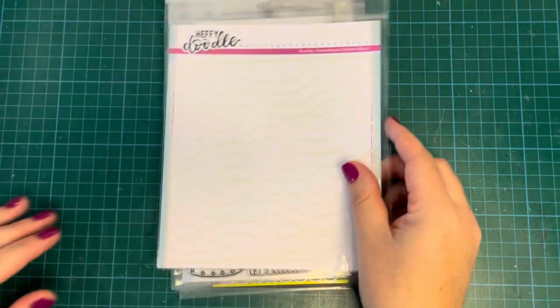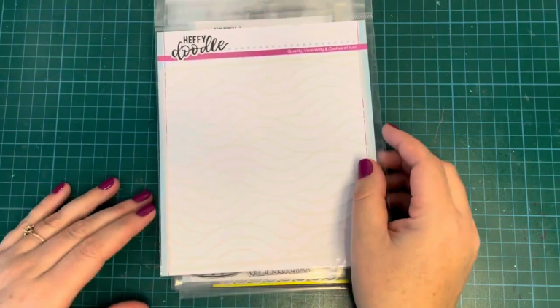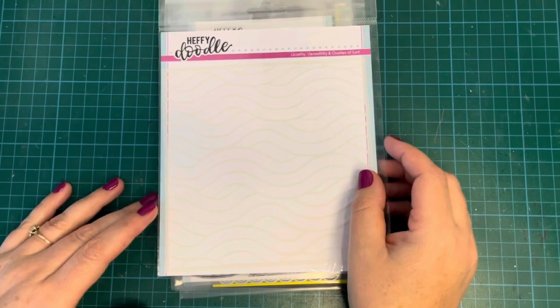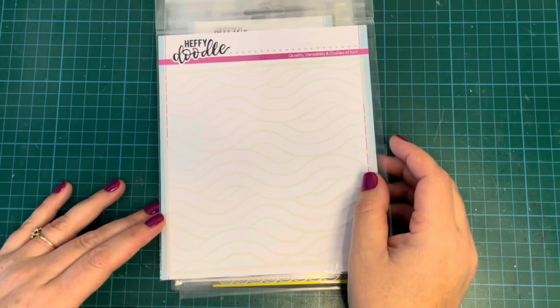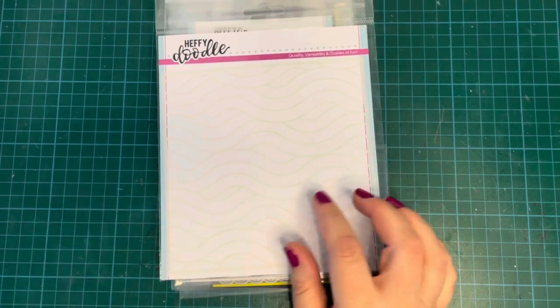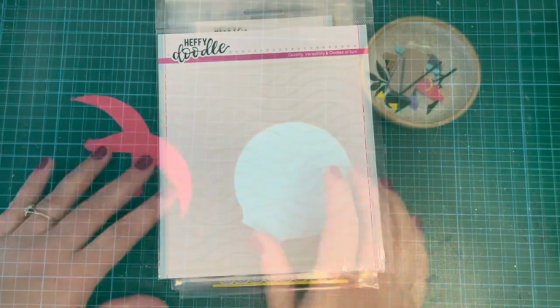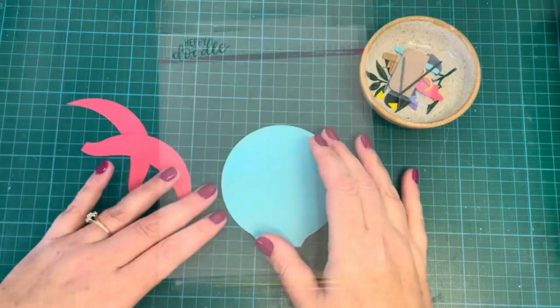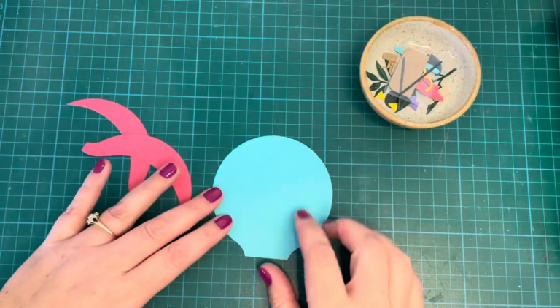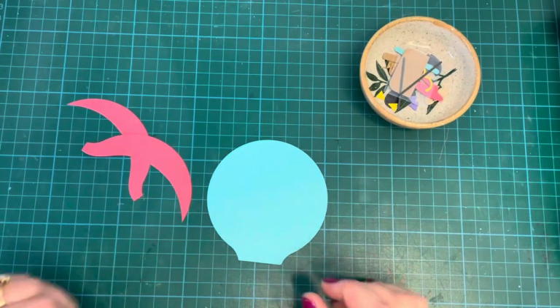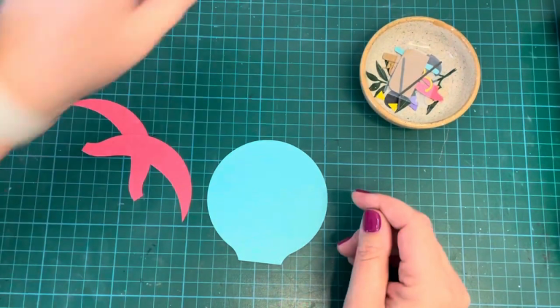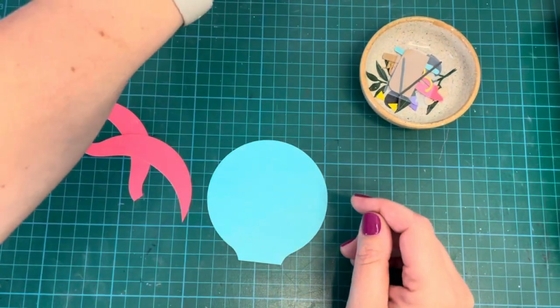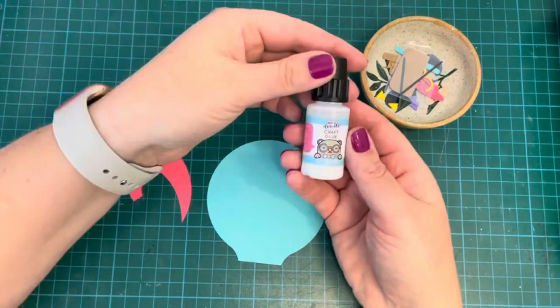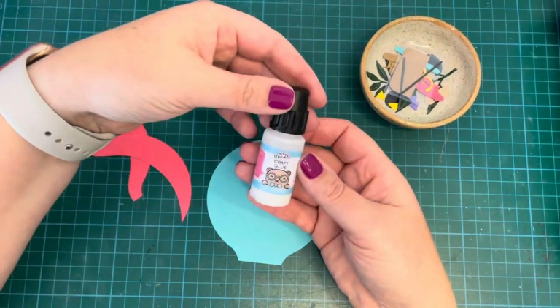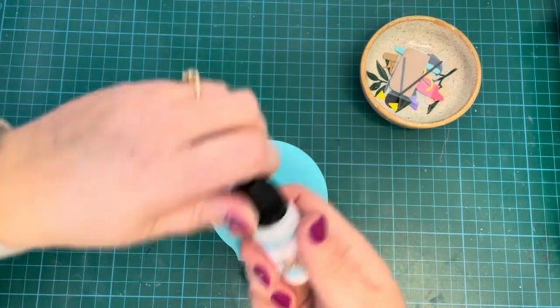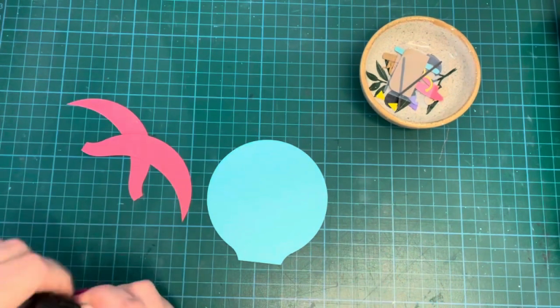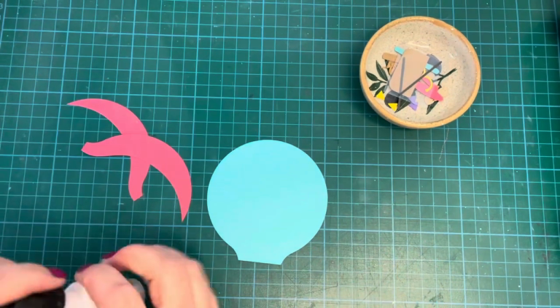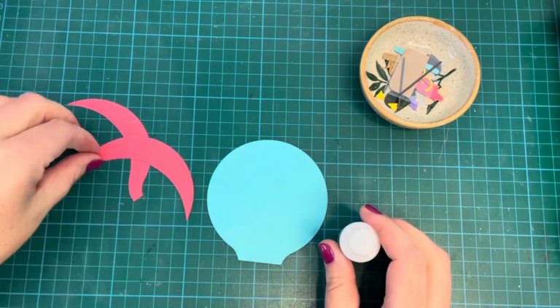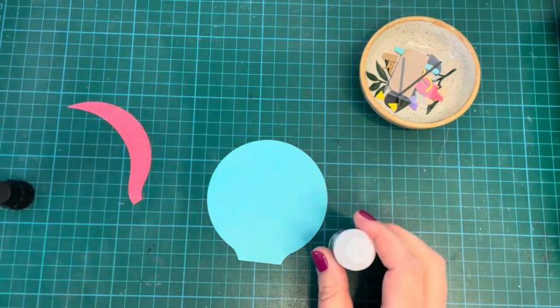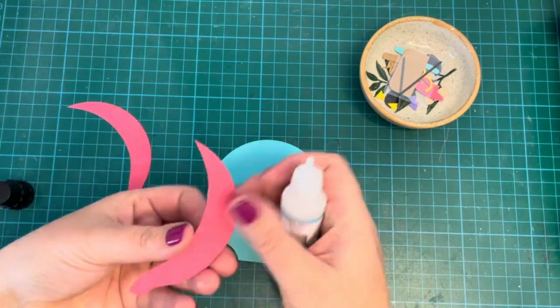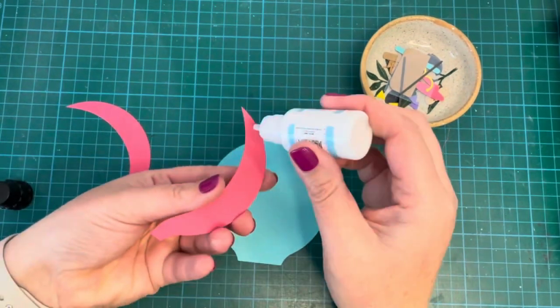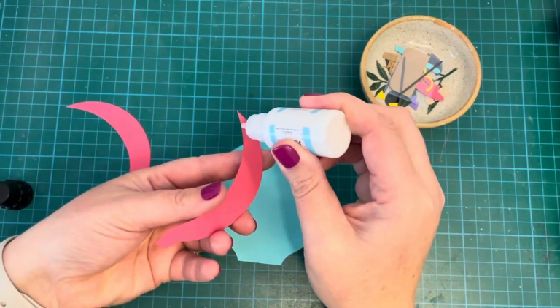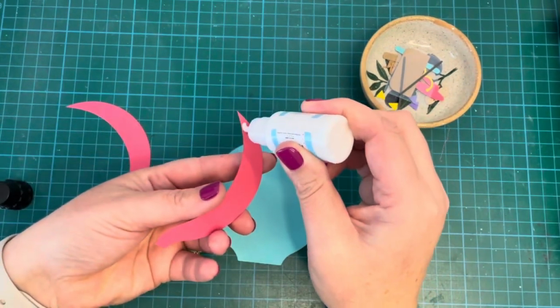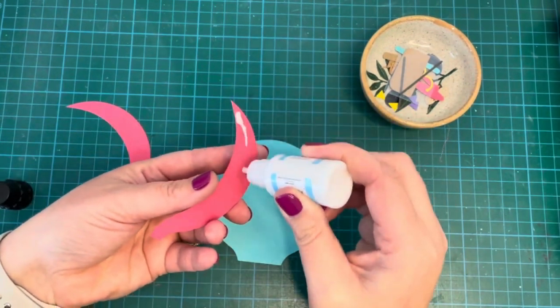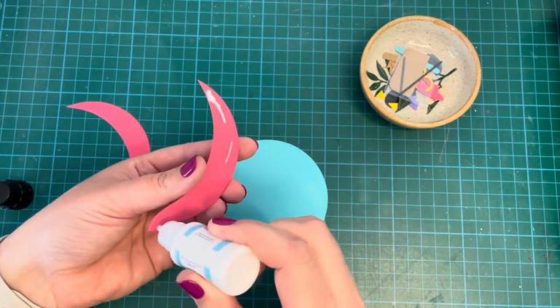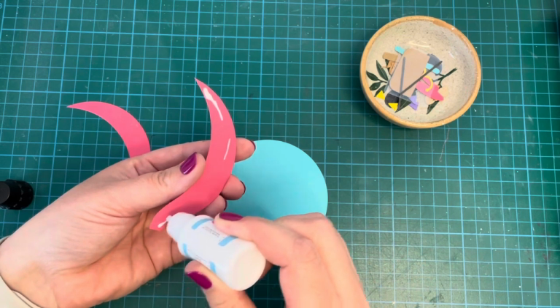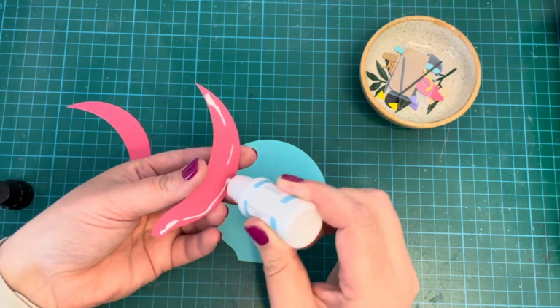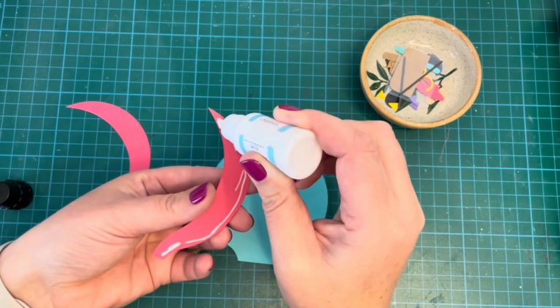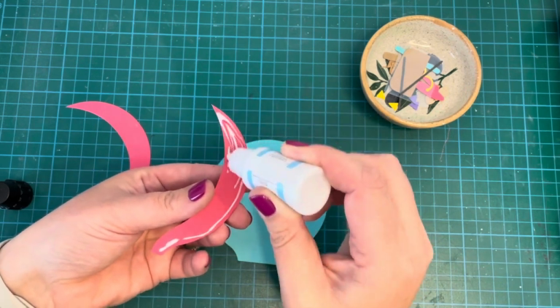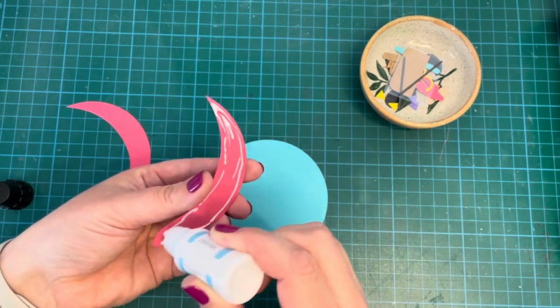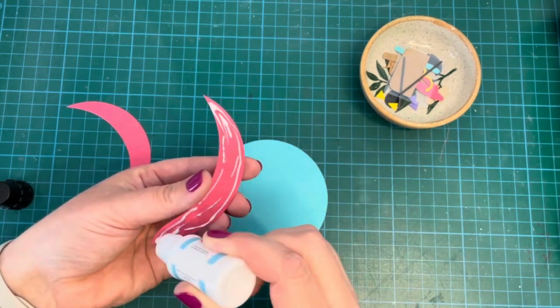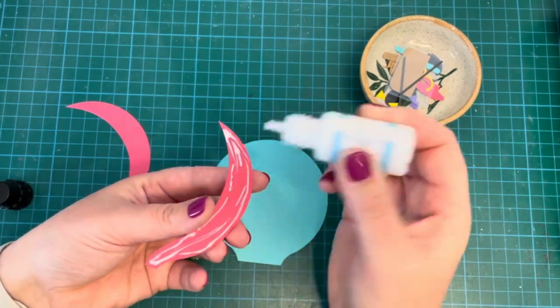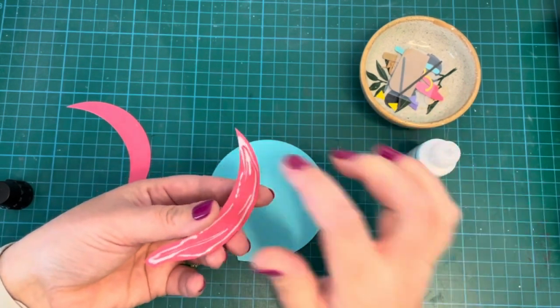I was going to use the Wave to Me stencil, but in the end I kind of forgot about it, and just used my cloudy stencil from Lawn Fawn instead. But I'd like to use that stencil for a sky one day.